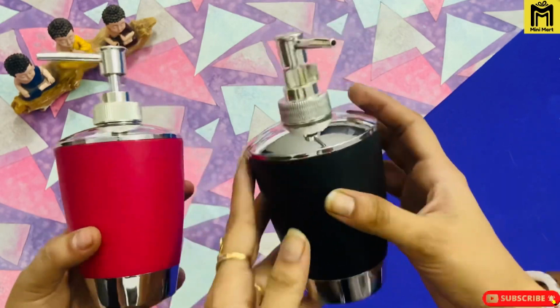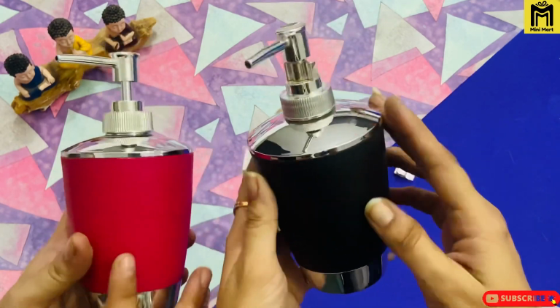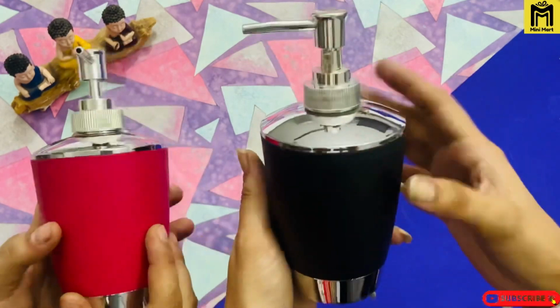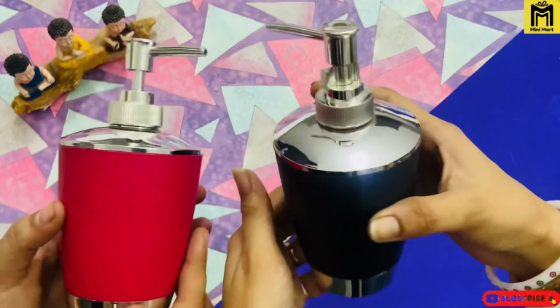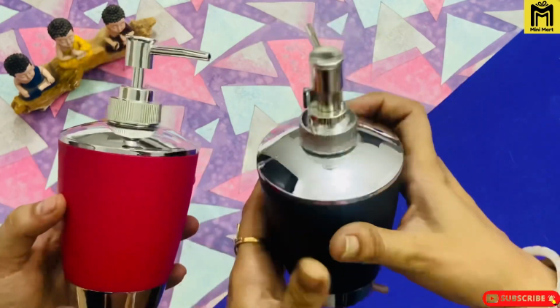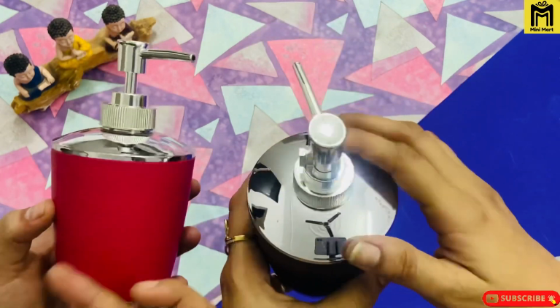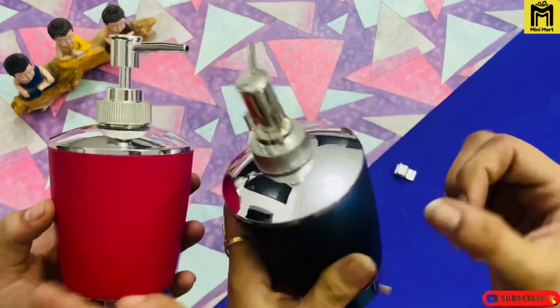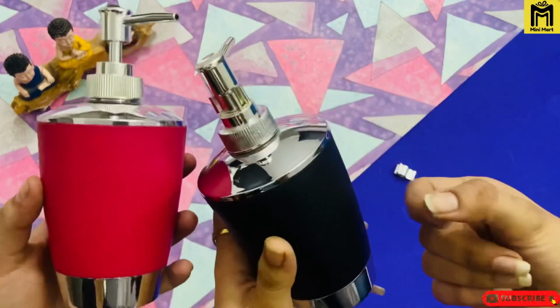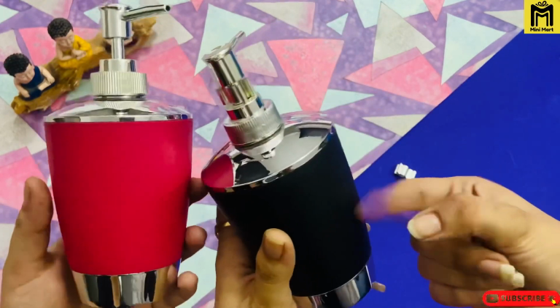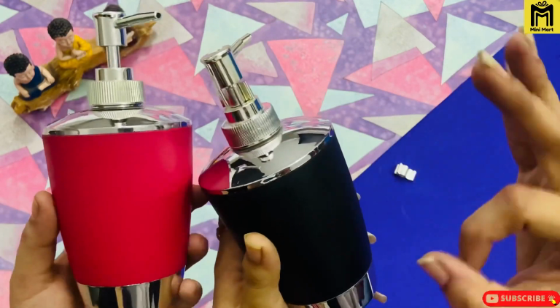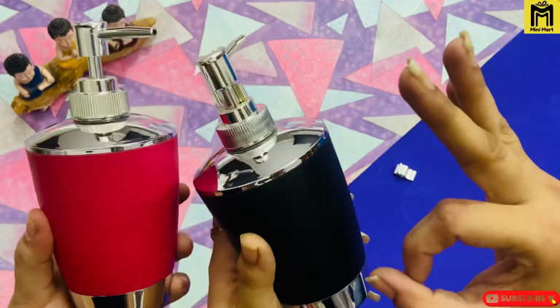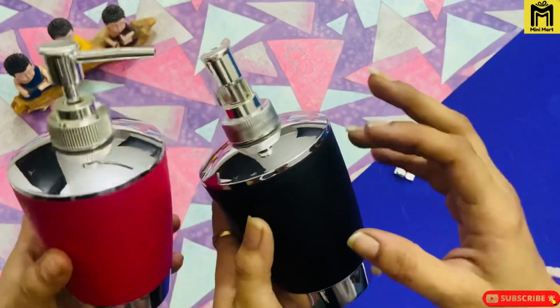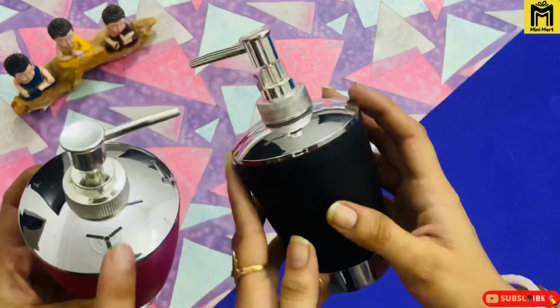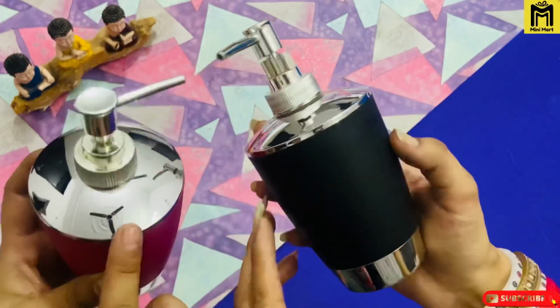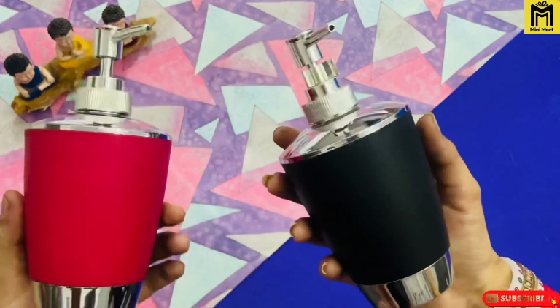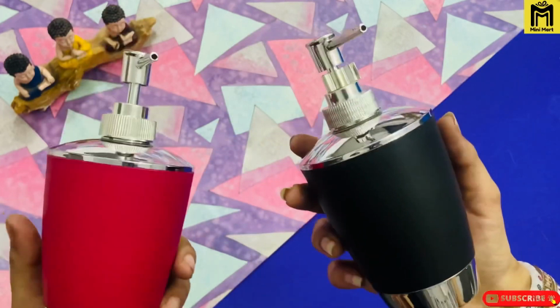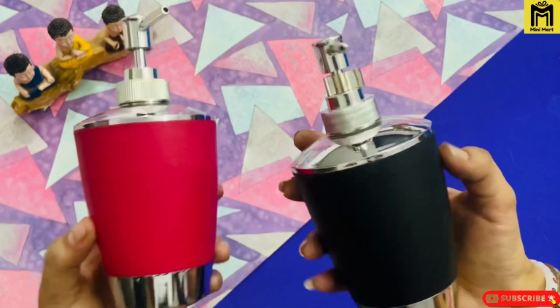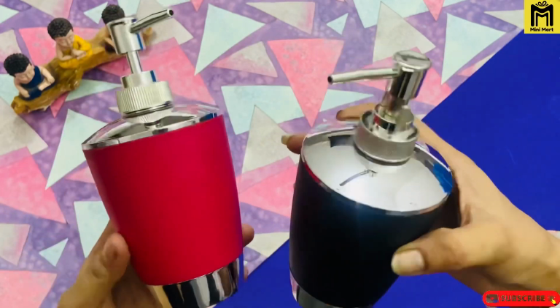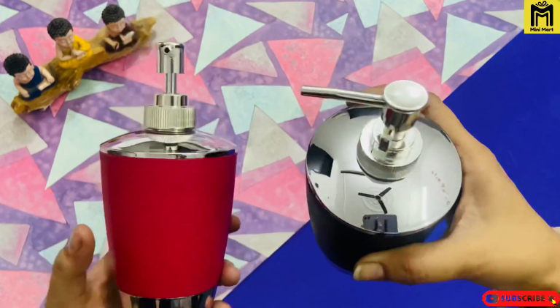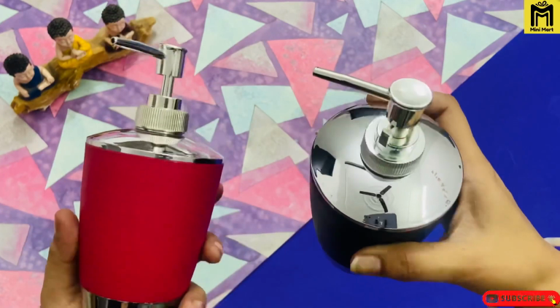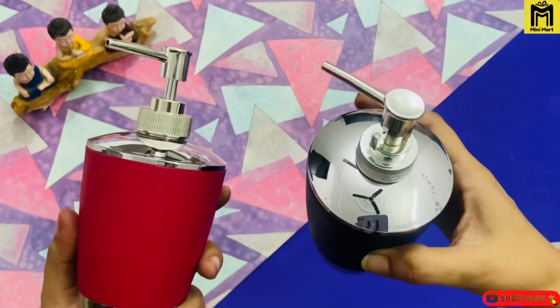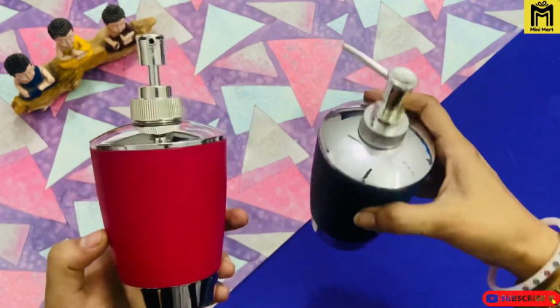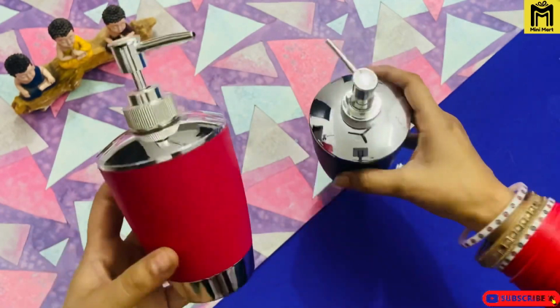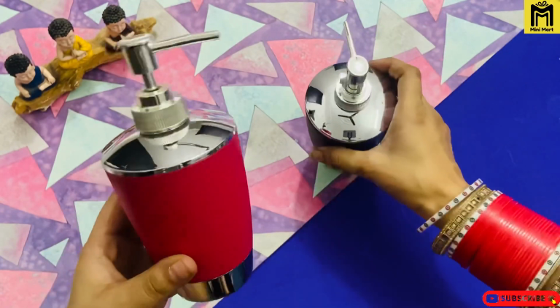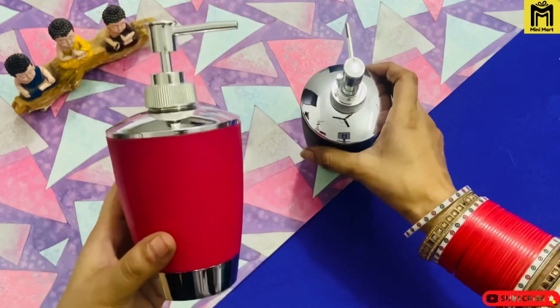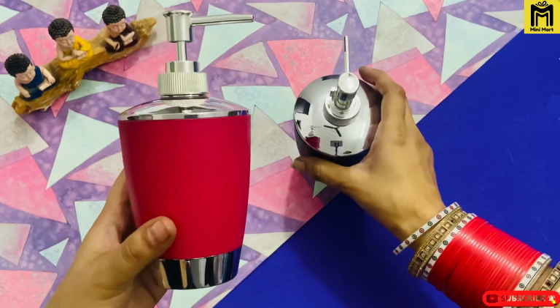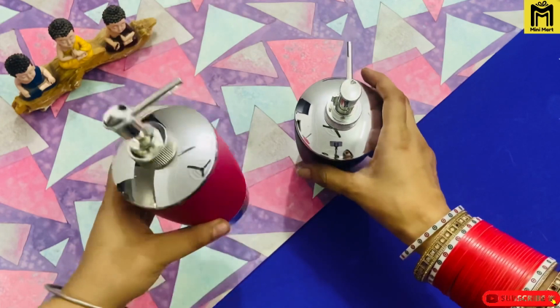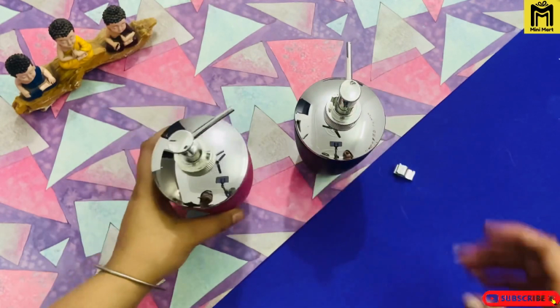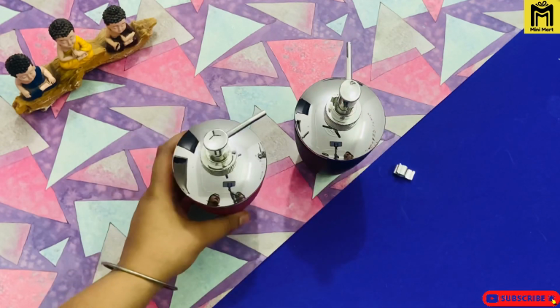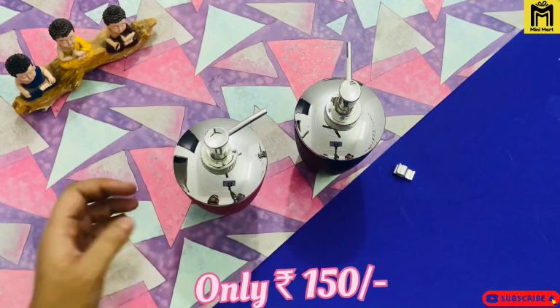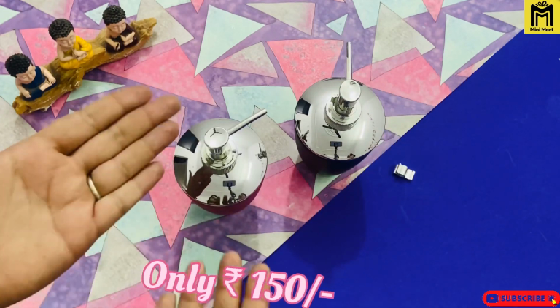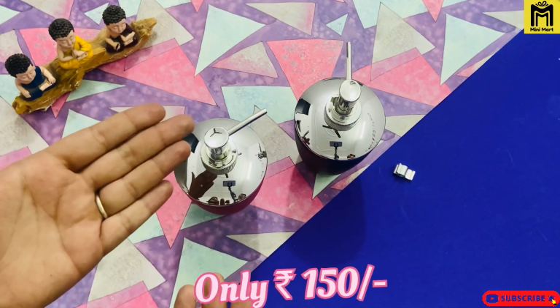Very good product, guys — durability is very good. And this will also get under 150 only.